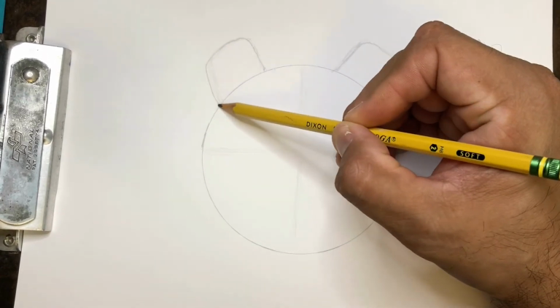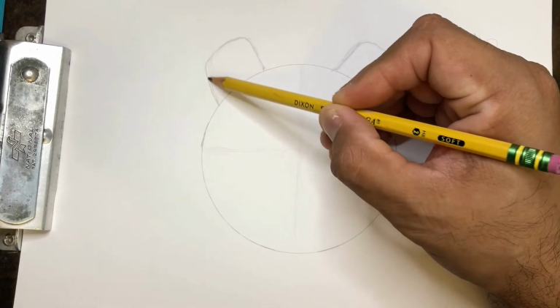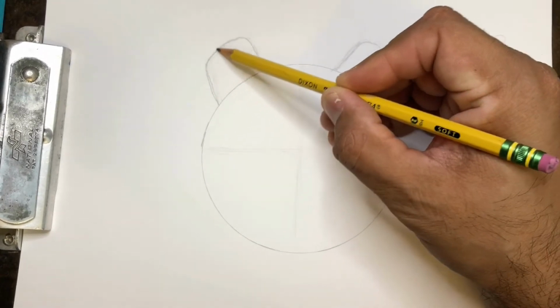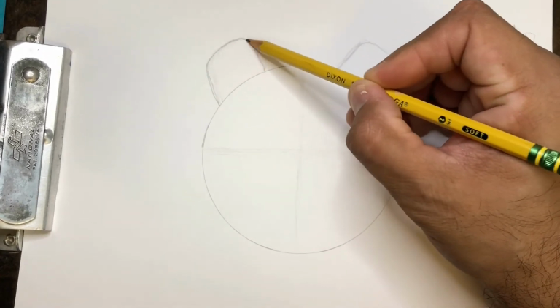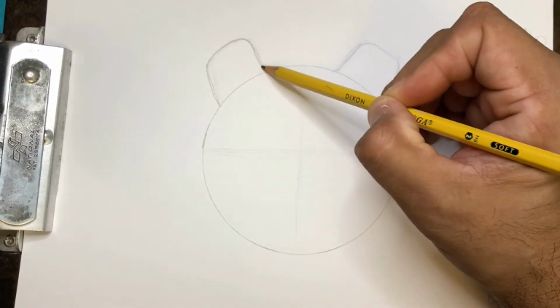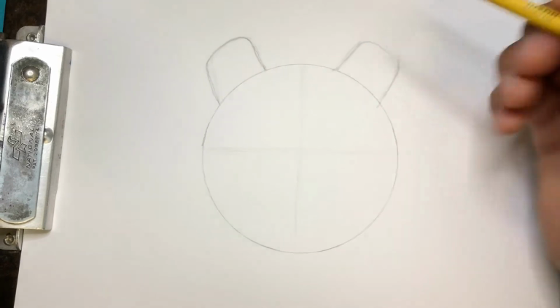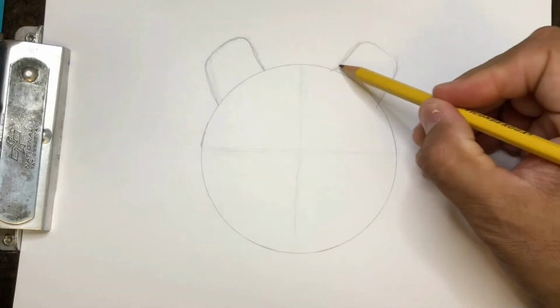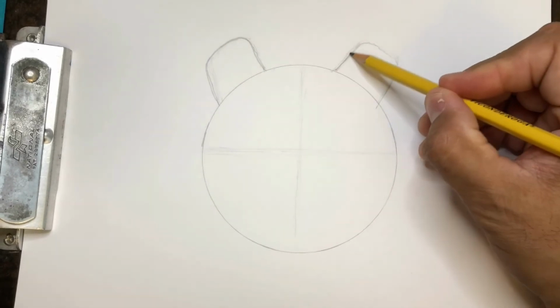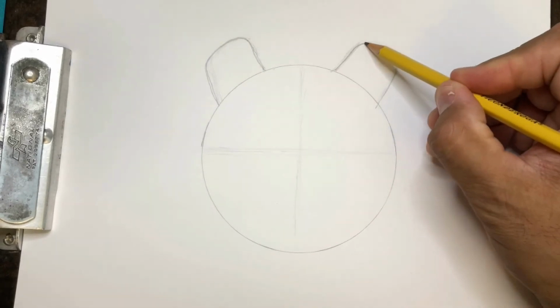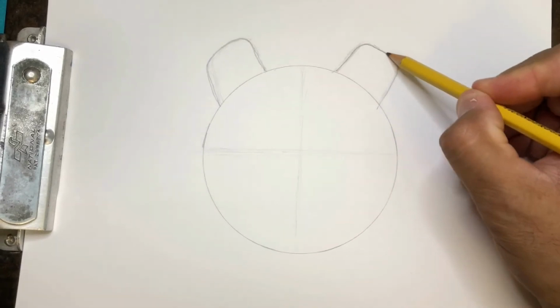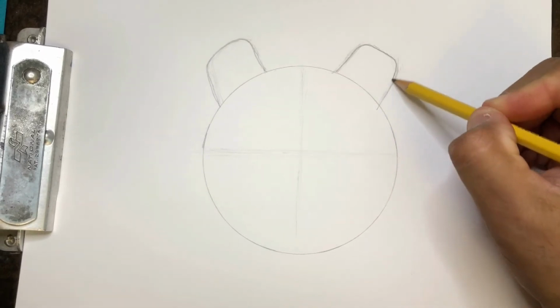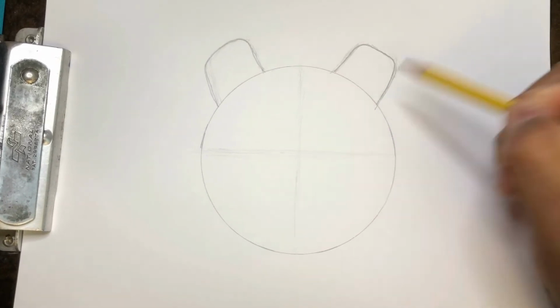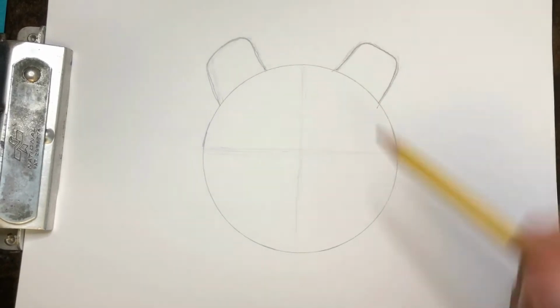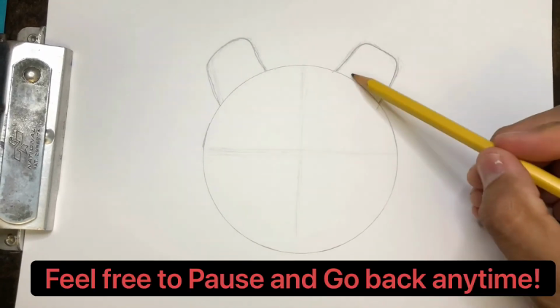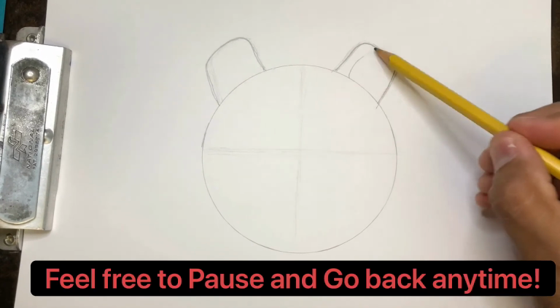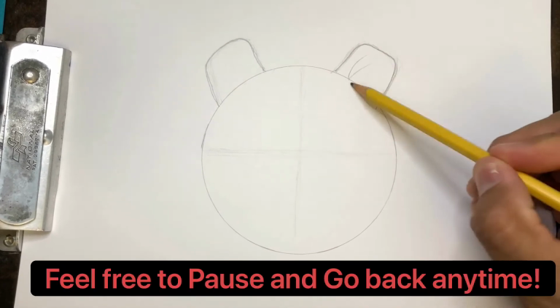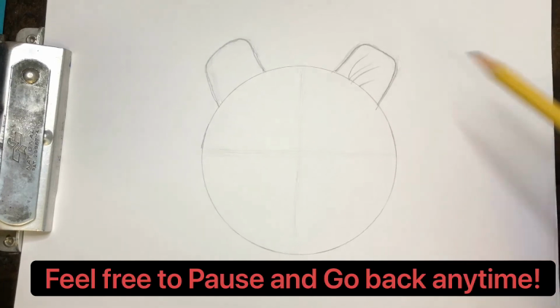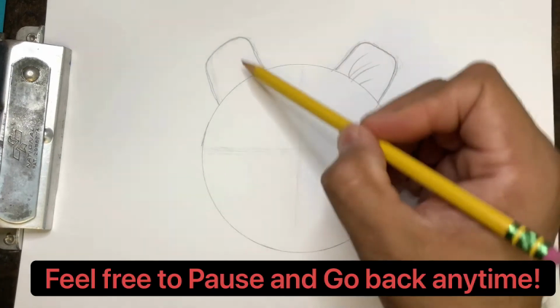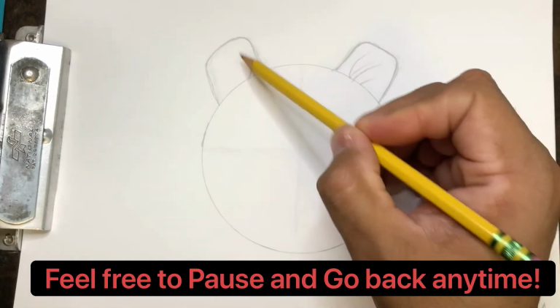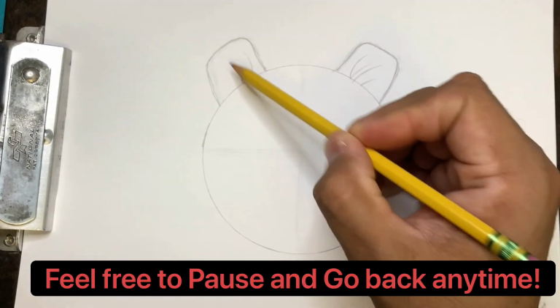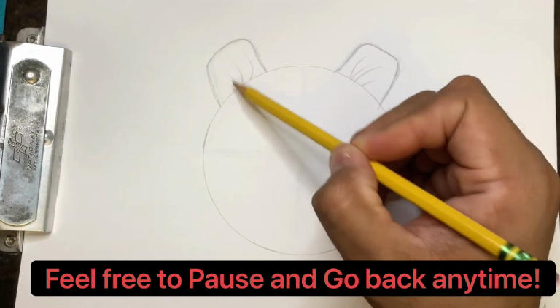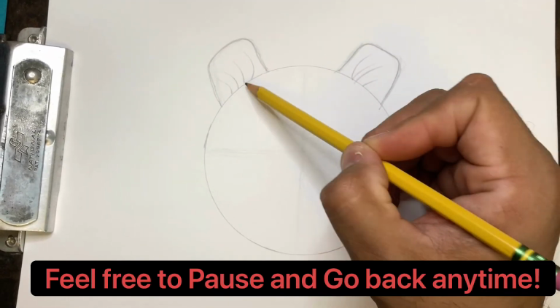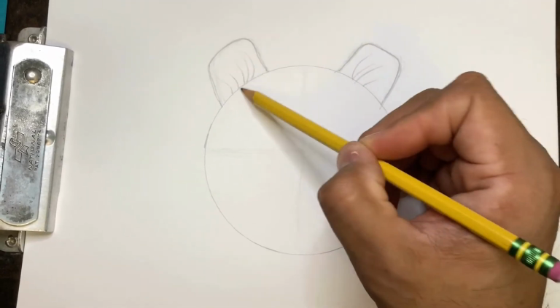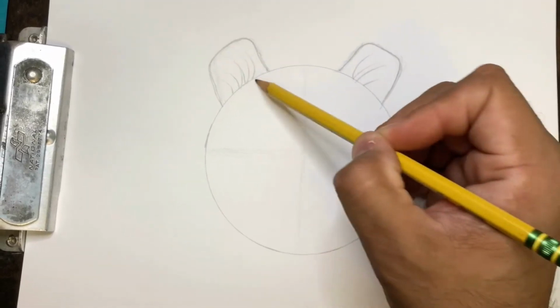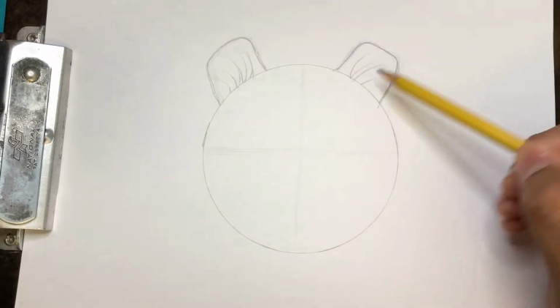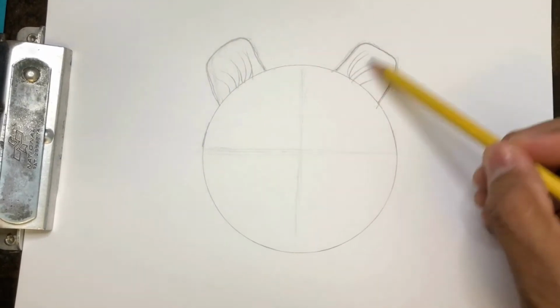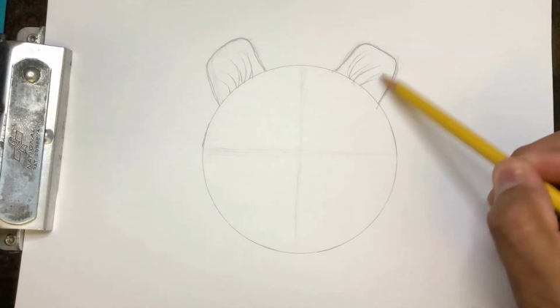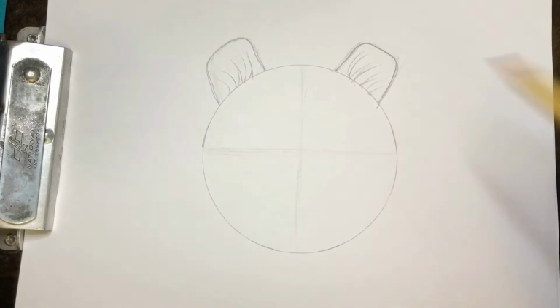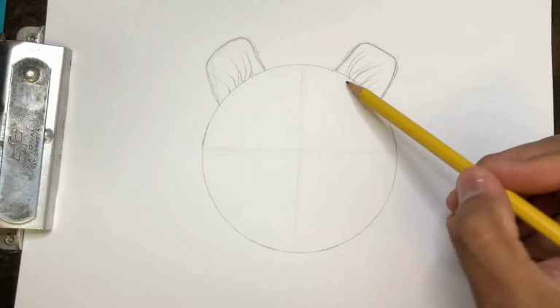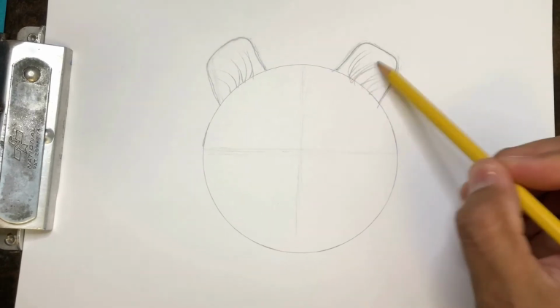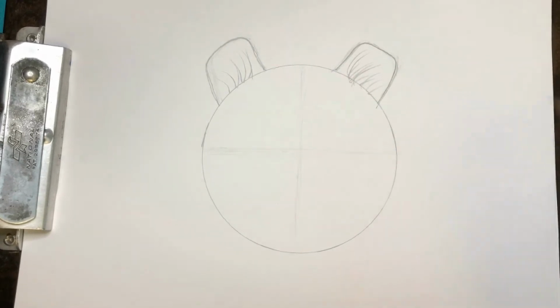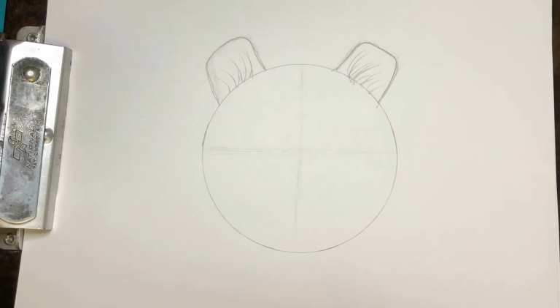Darken some lines. Once I get what I like, I can darken it in. And let's put some fur in those ears — fur ears. Touch that line and kind of drag off. It doesn't matter how much fur you put in there; they actually really have a lot of fur in there.